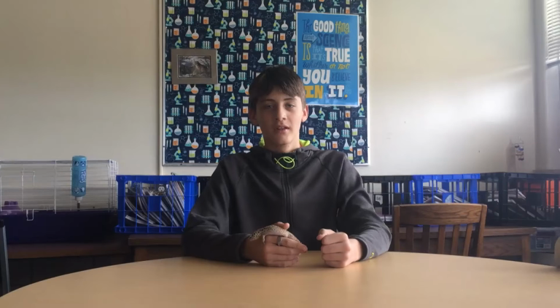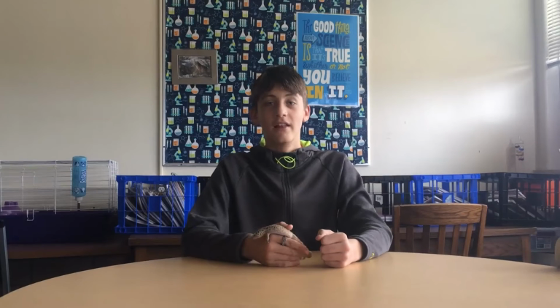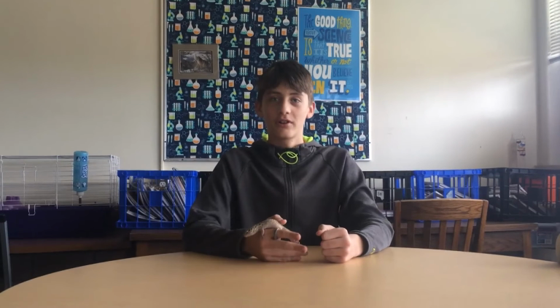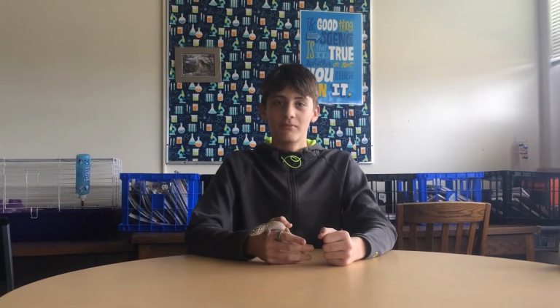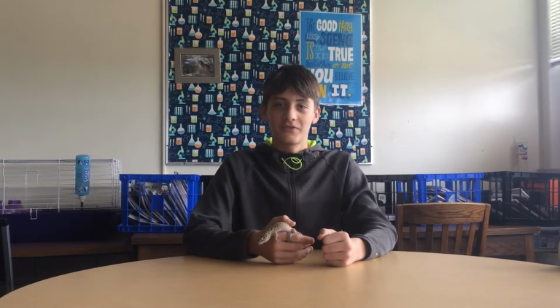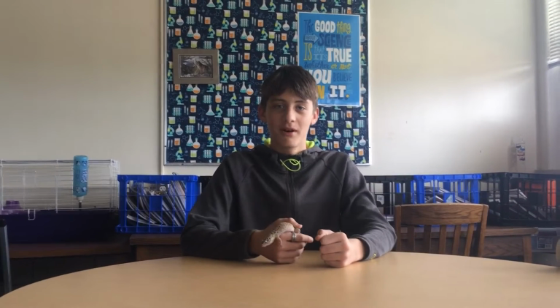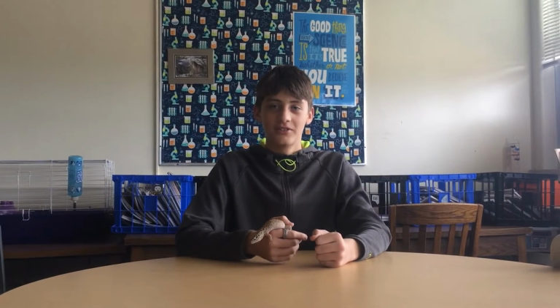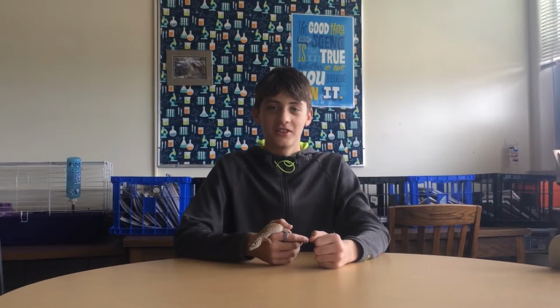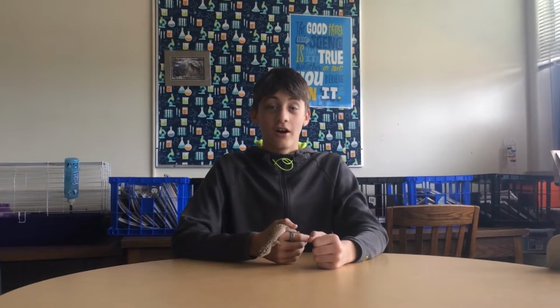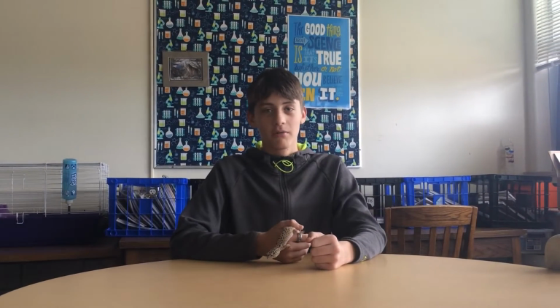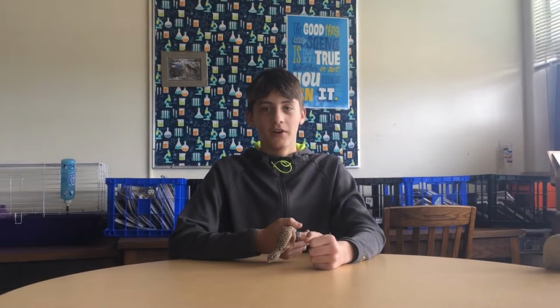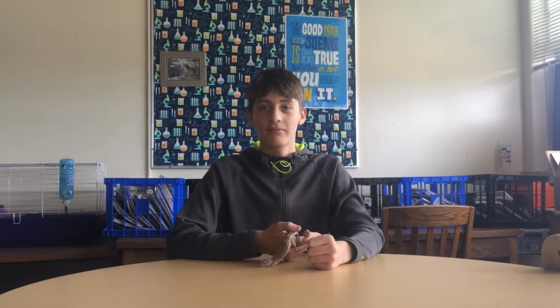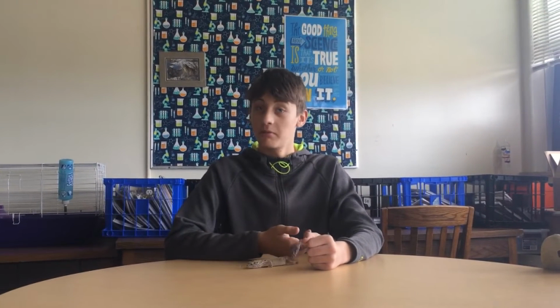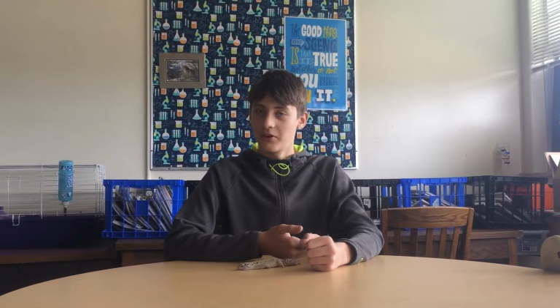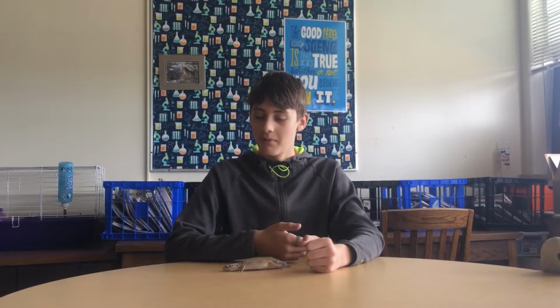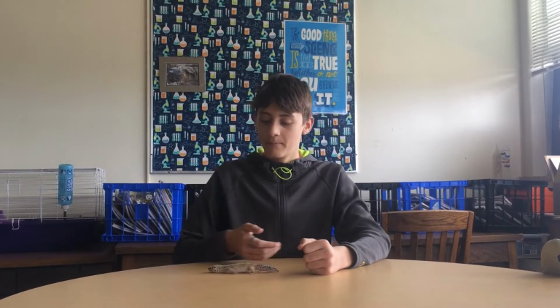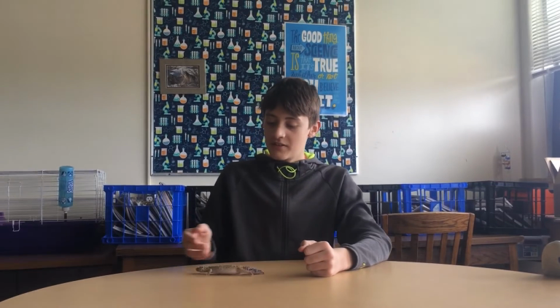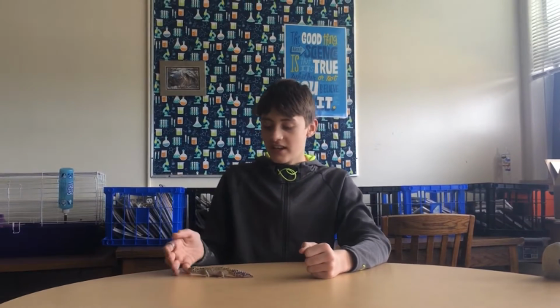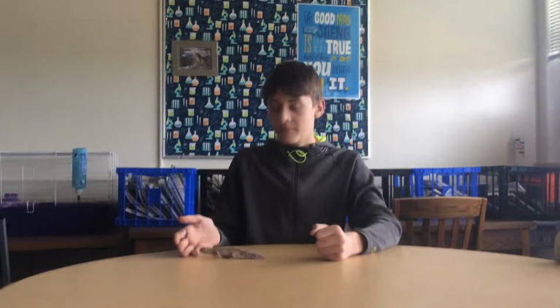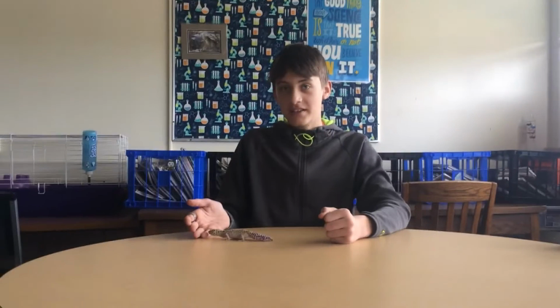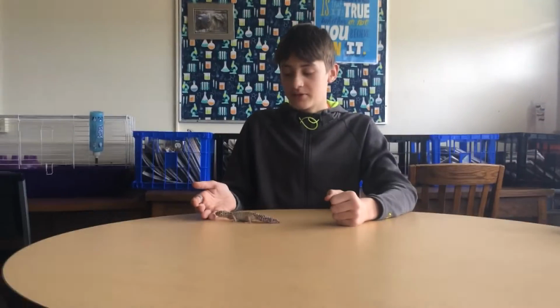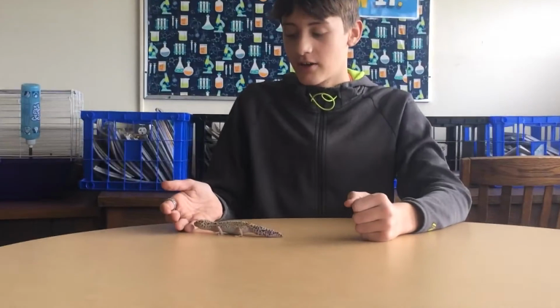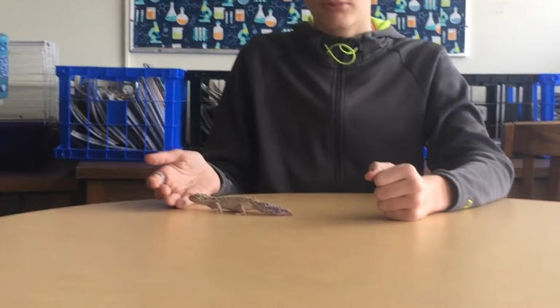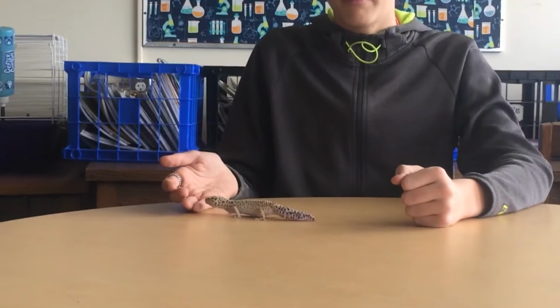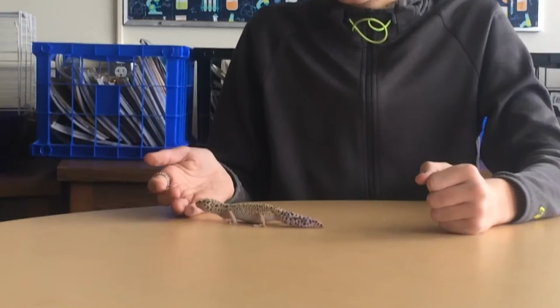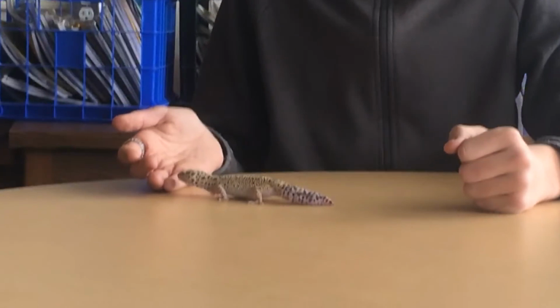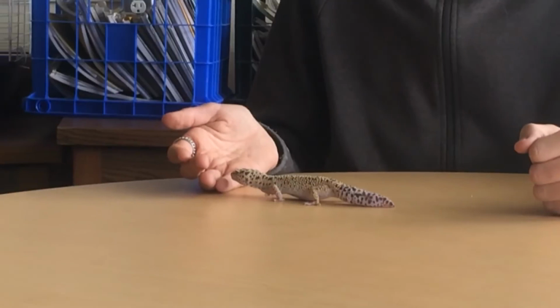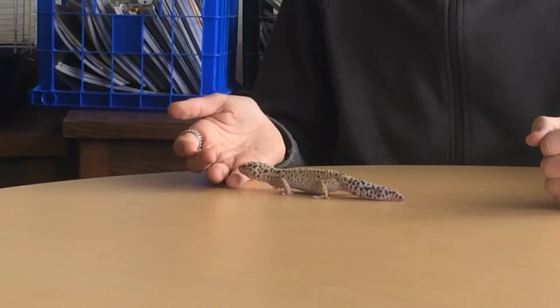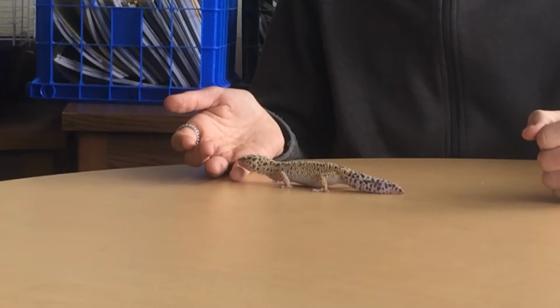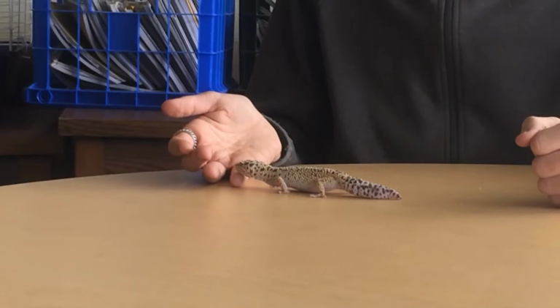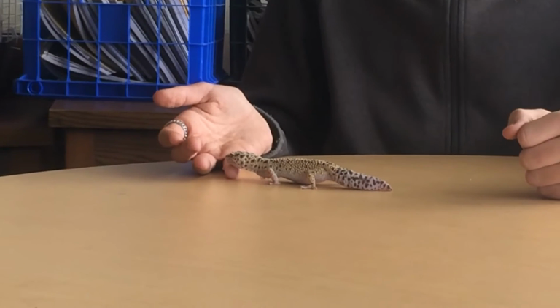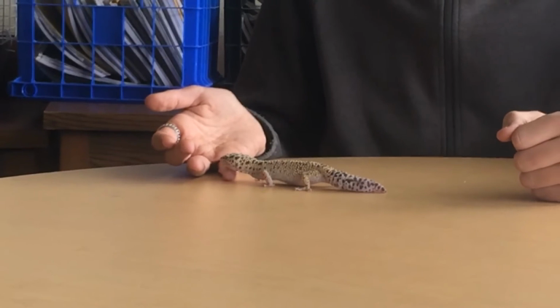Hello everybody and welcome back to Fierce Animal Hunters. I'm sorry we couldn't find a platypus, but we did find something better. This here is a leopard gecko — great for pets. They are of the reptile family.